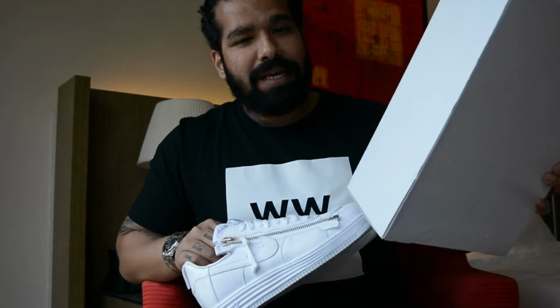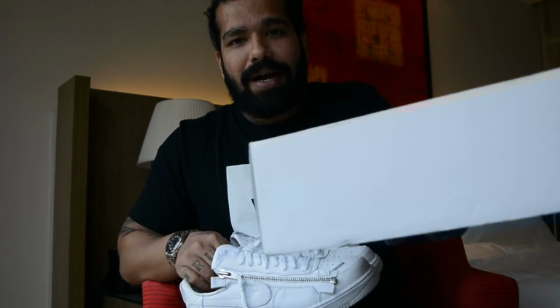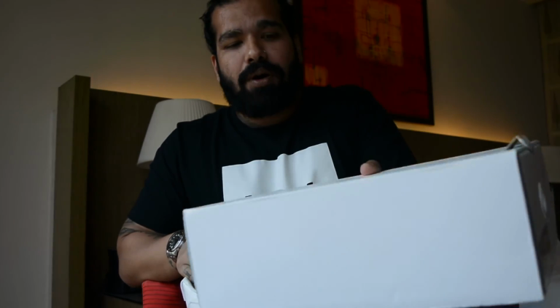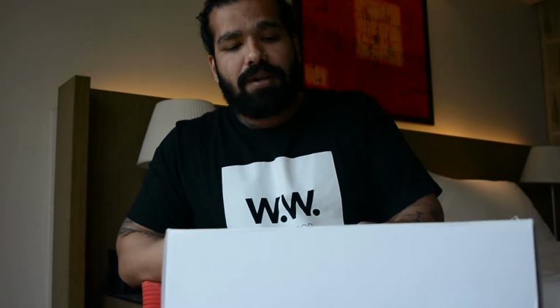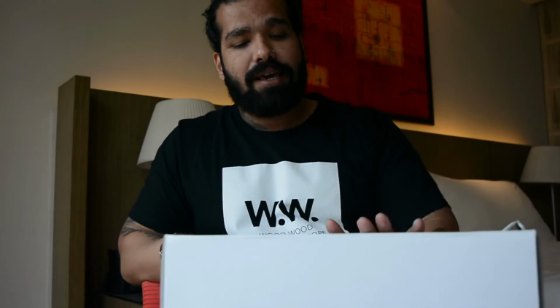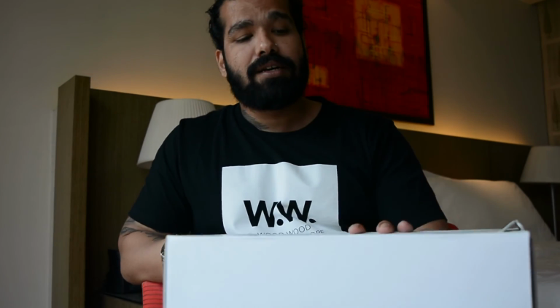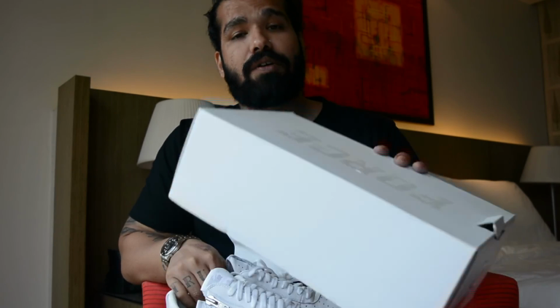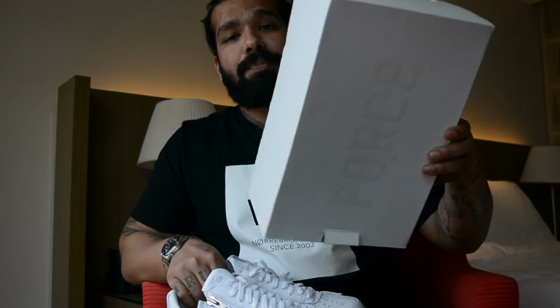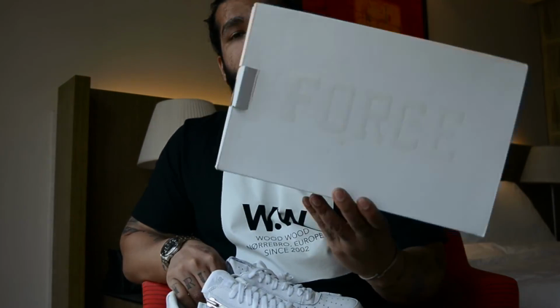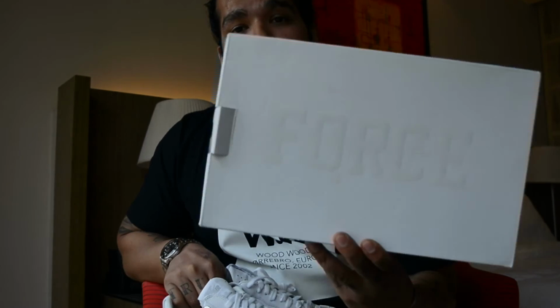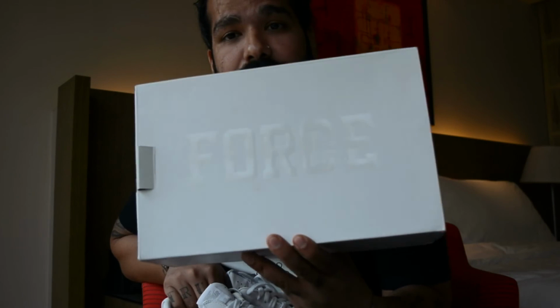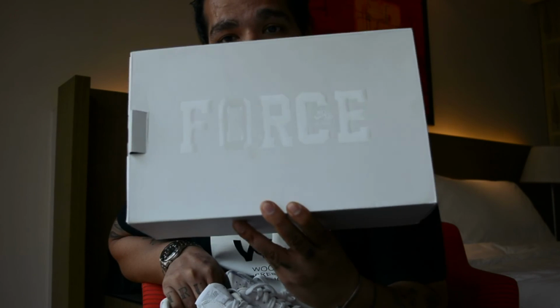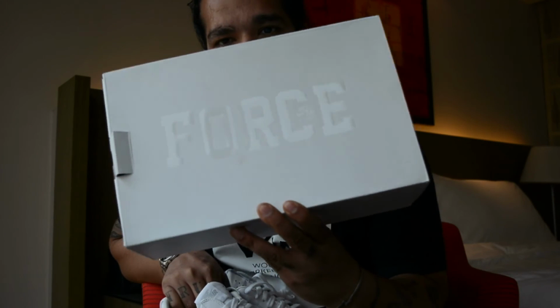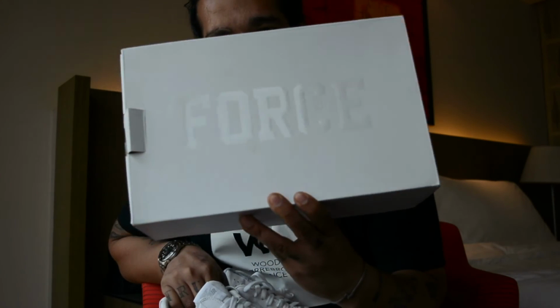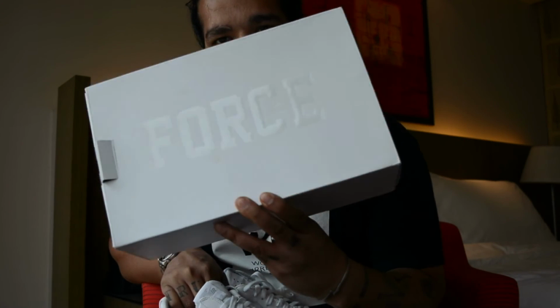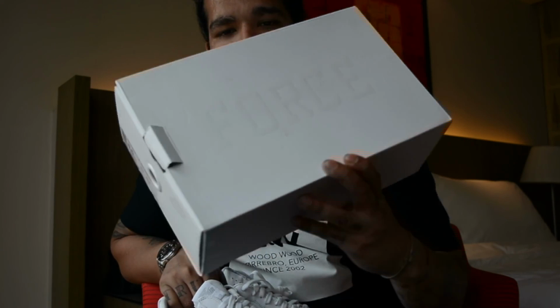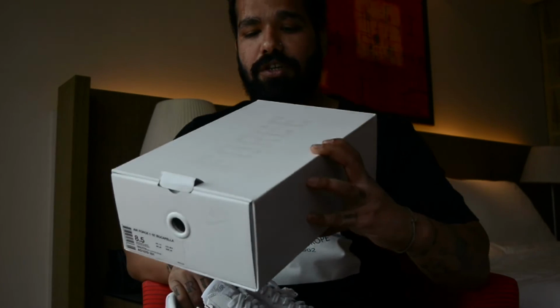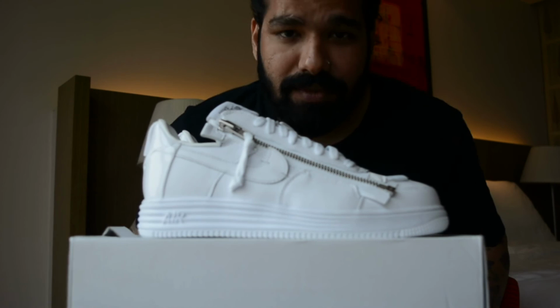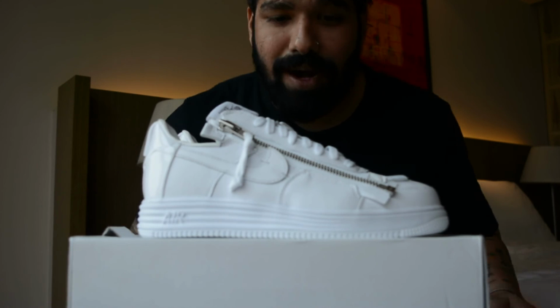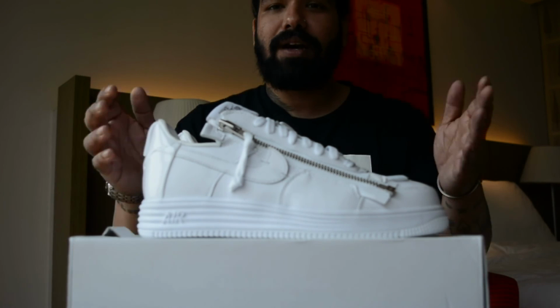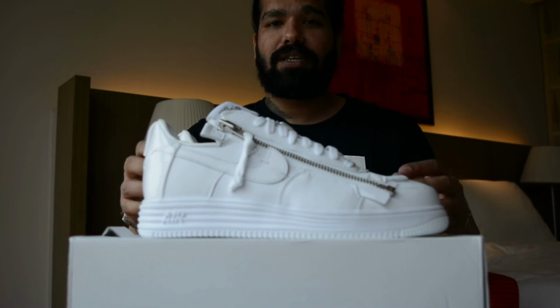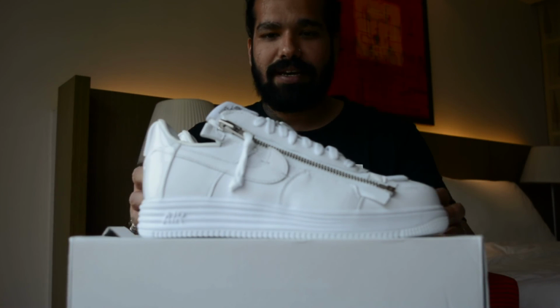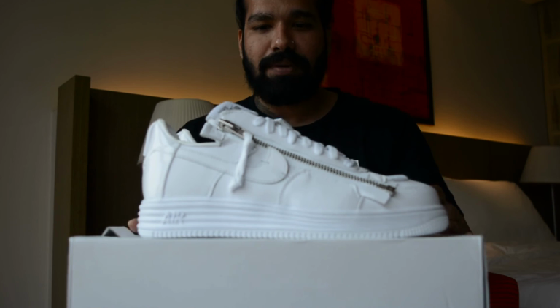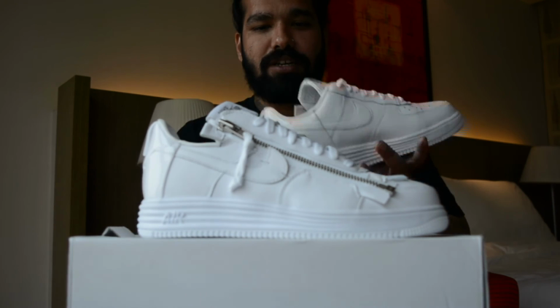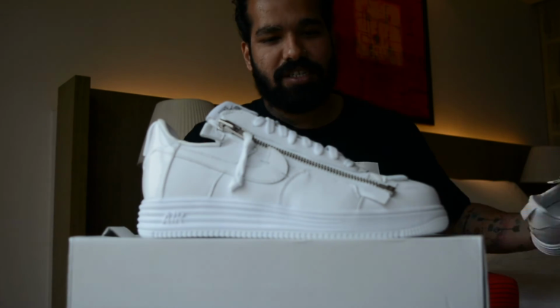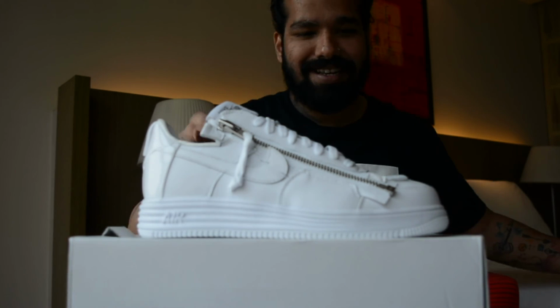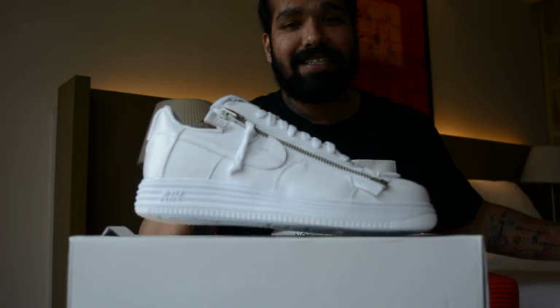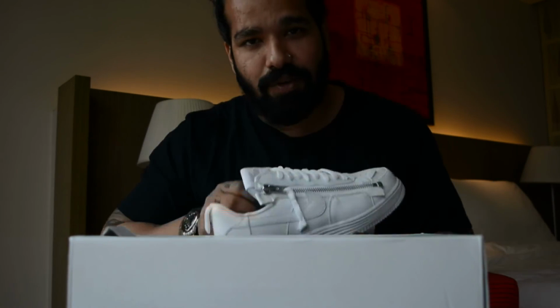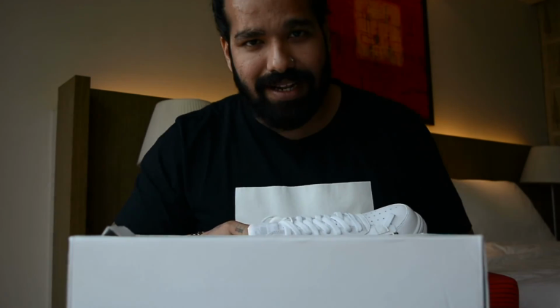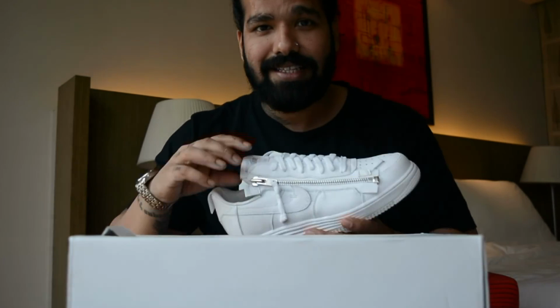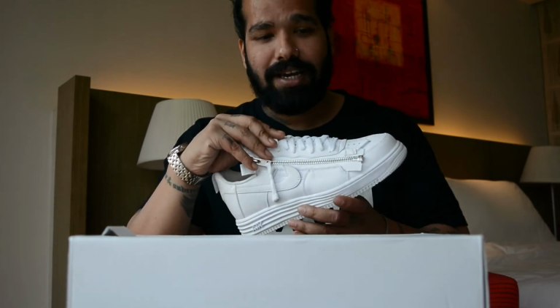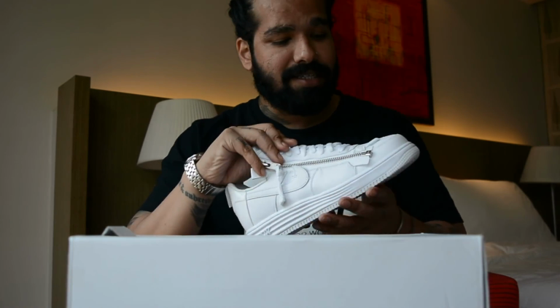Basic white box, like the Rockefeller pair — you have 'Force' right there with the glossy finish. Now why do I love this sneaker? It's because it's an Air Force One — that's an all-time classic.